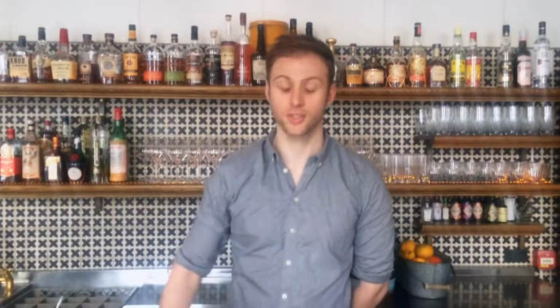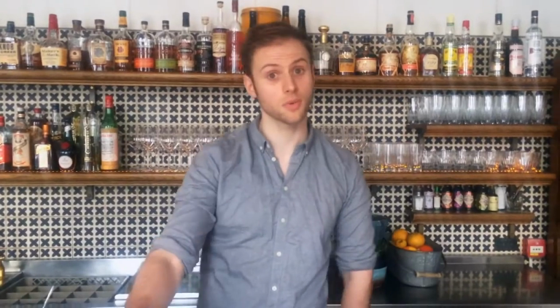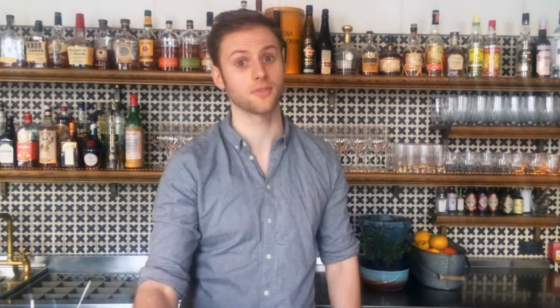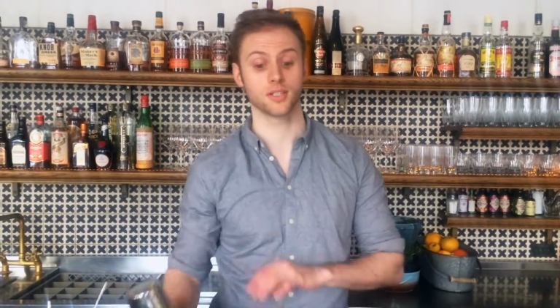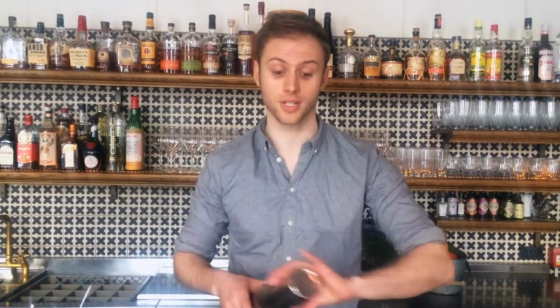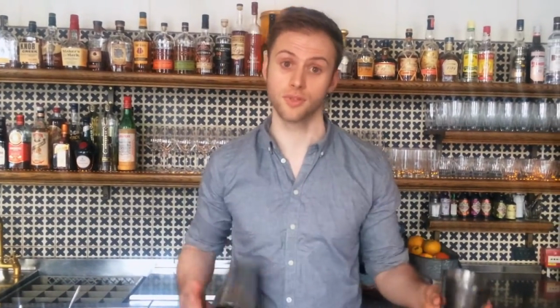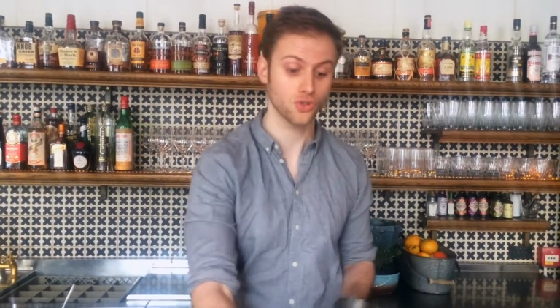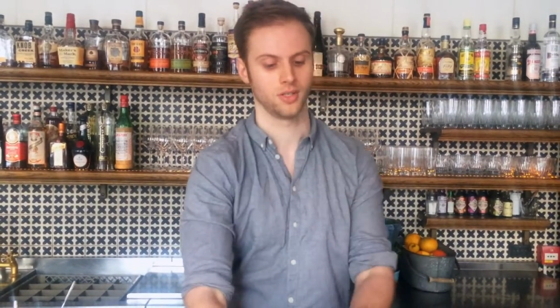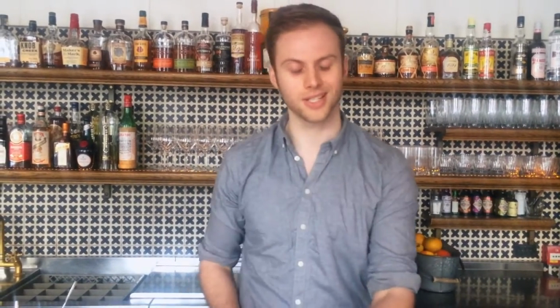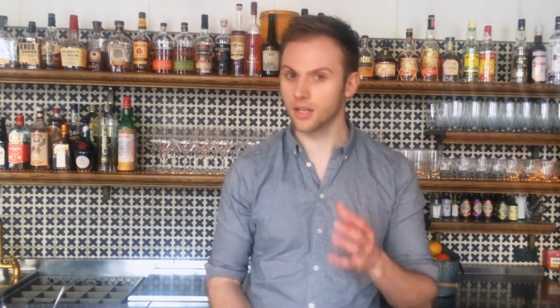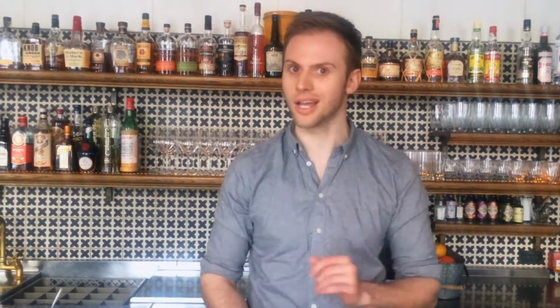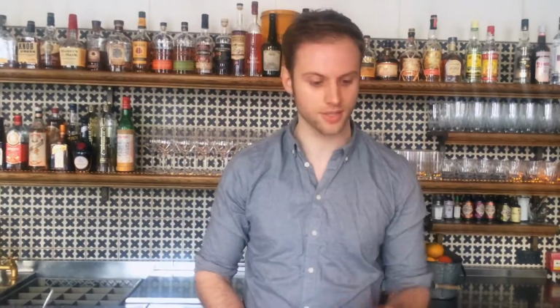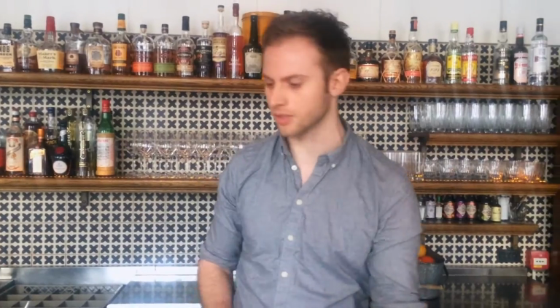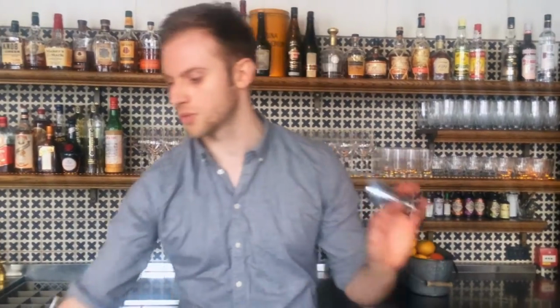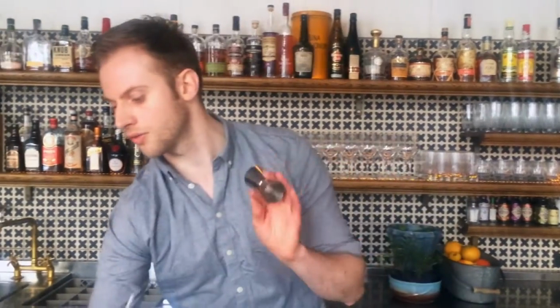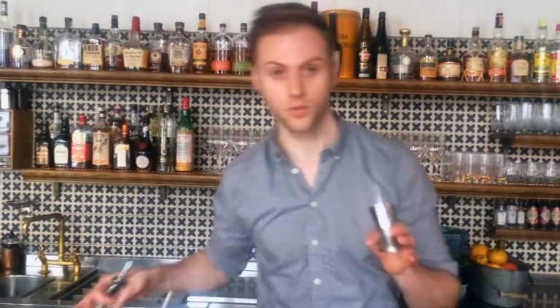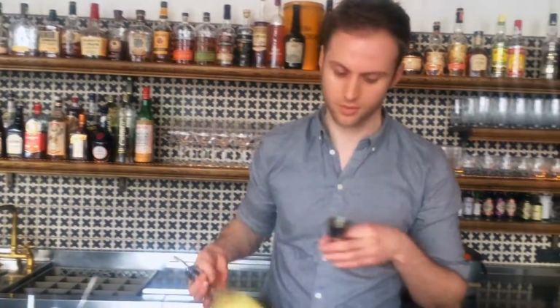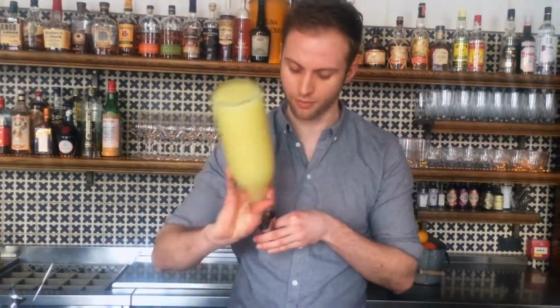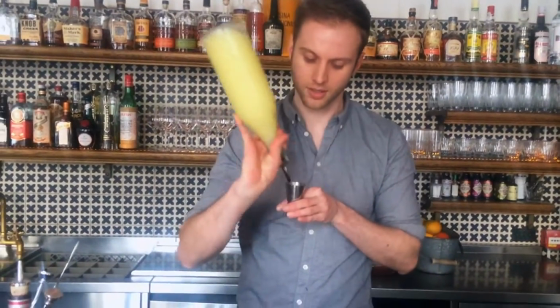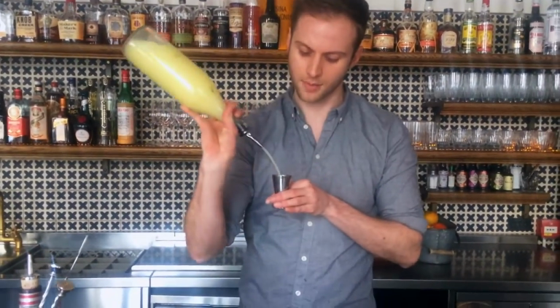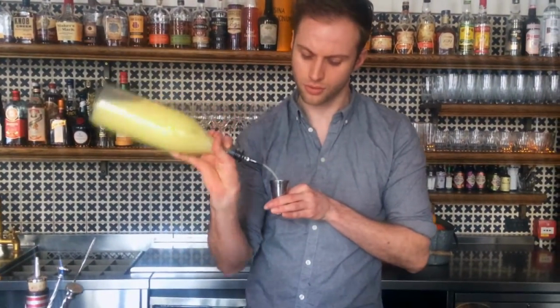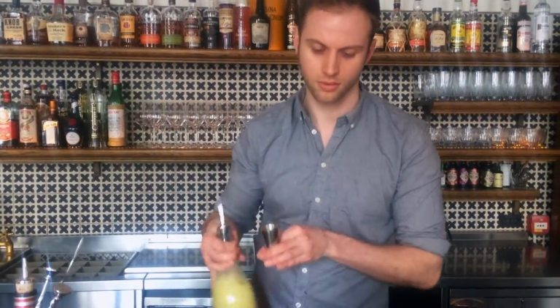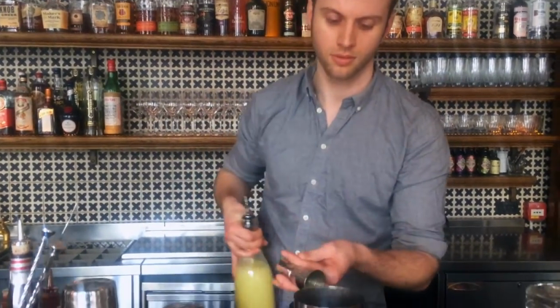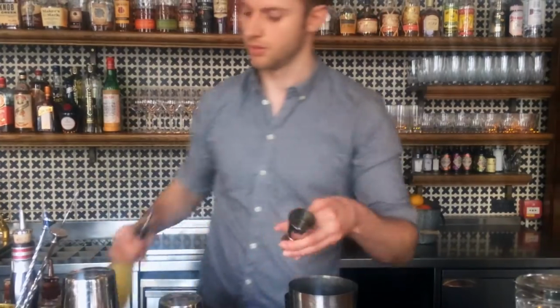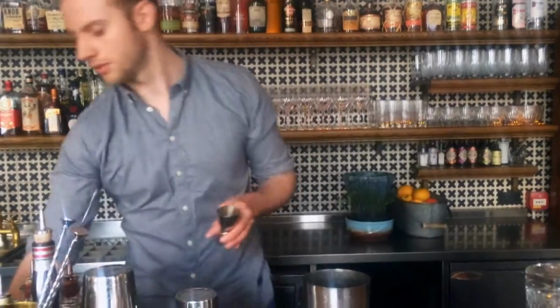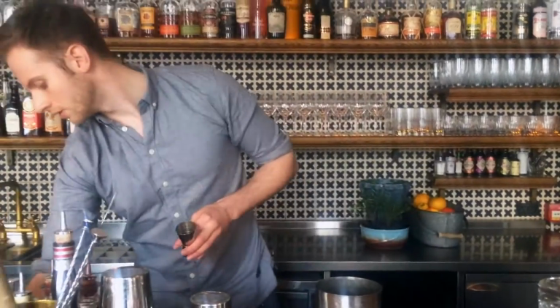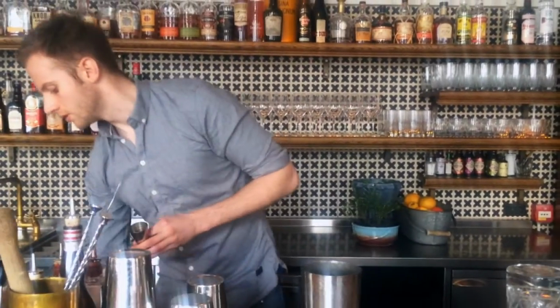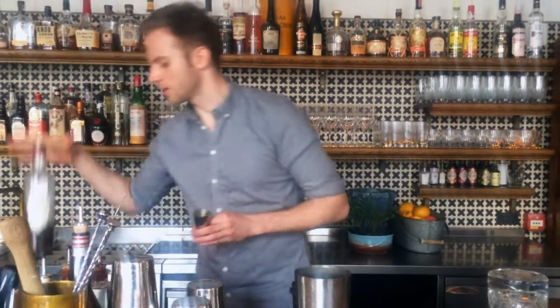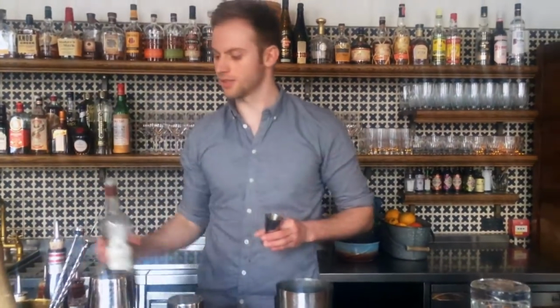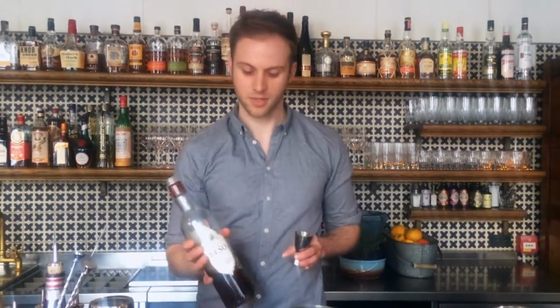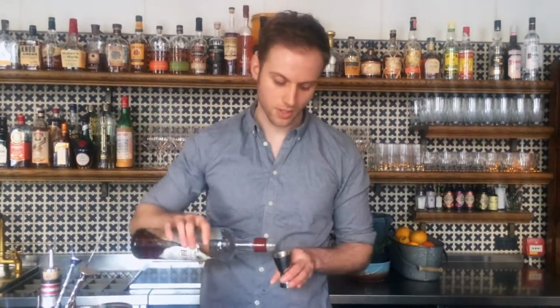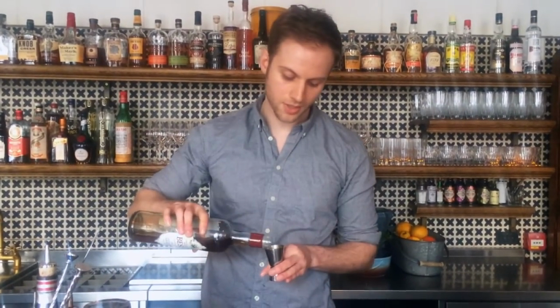The next drink we're going to make is called the Rita's Juice. It's a long lagerita-style drink. We'll start off with 20ml of lemon juice and 20ml of miso agave syrup.